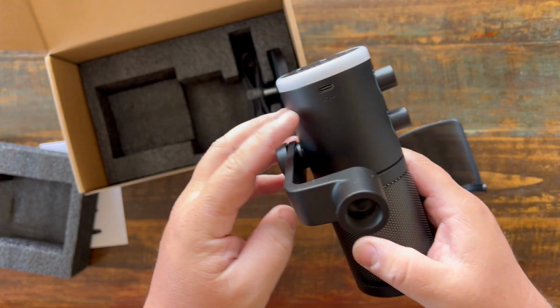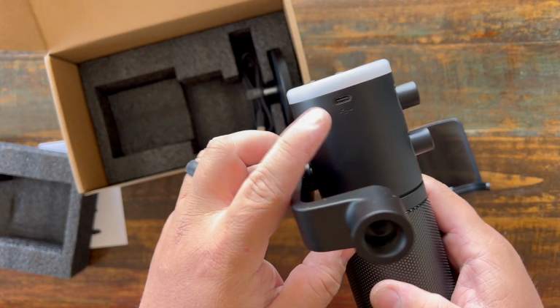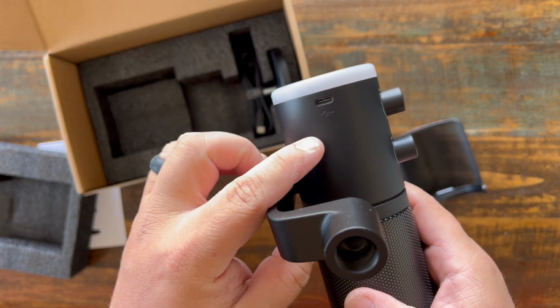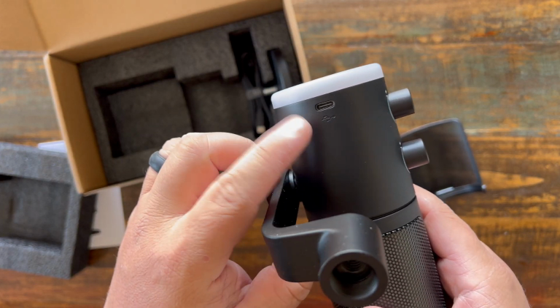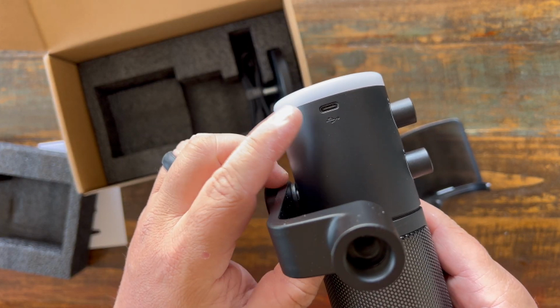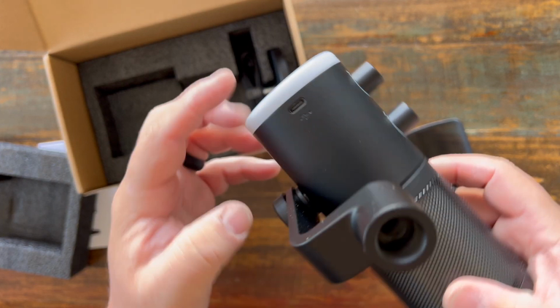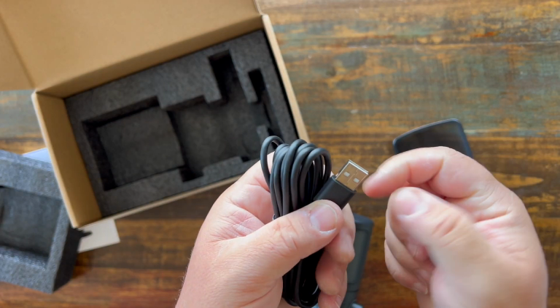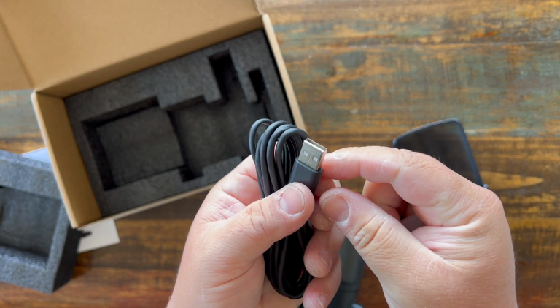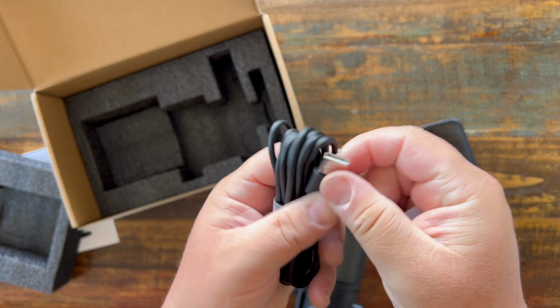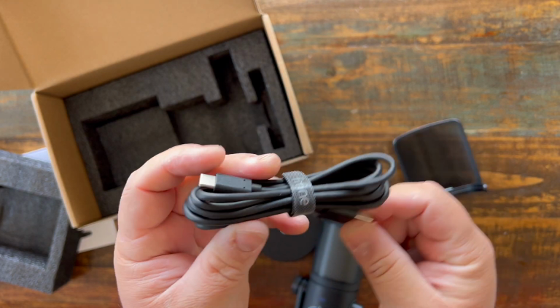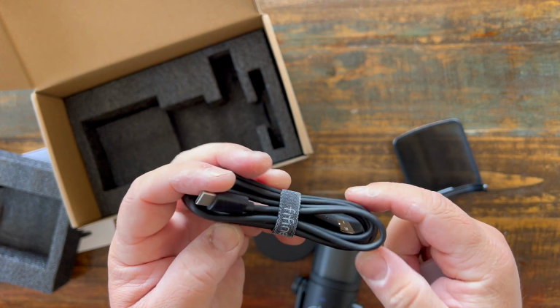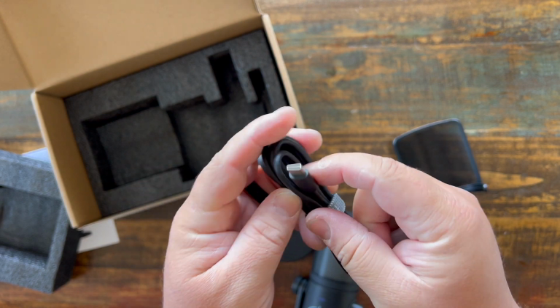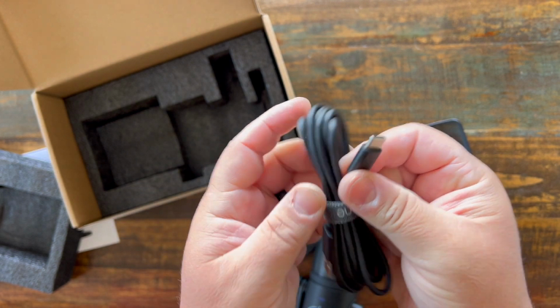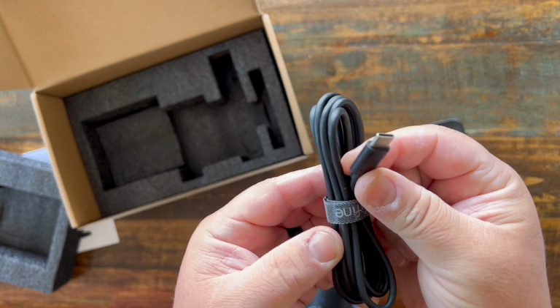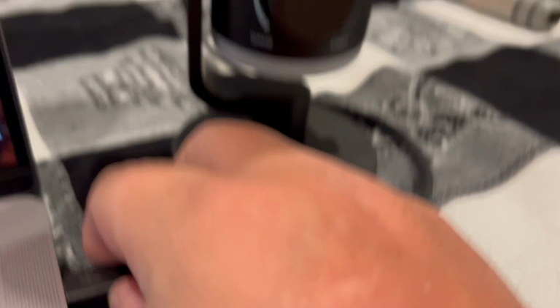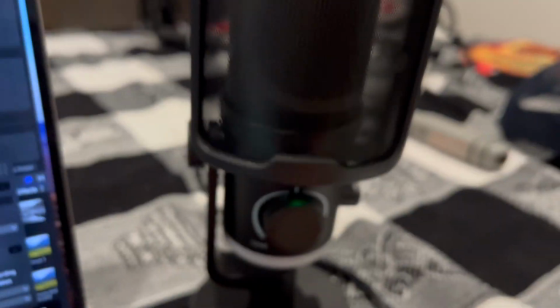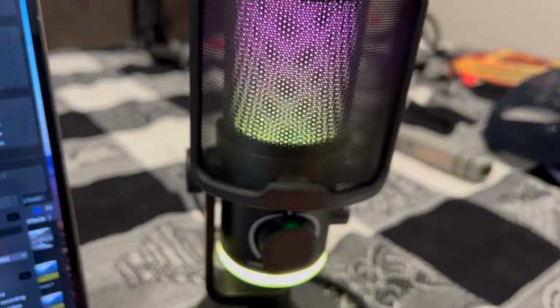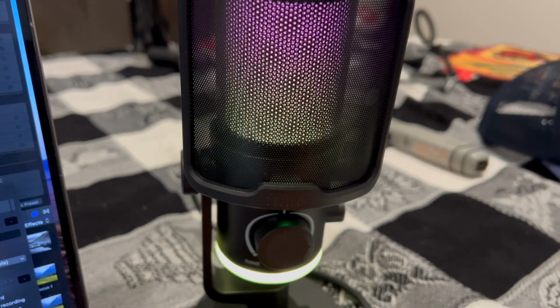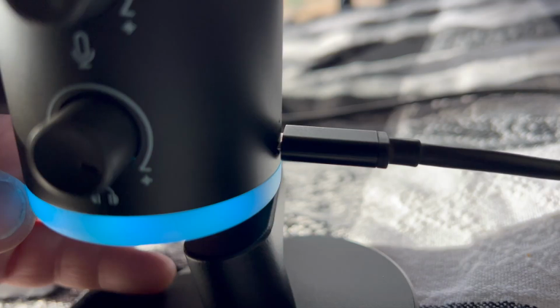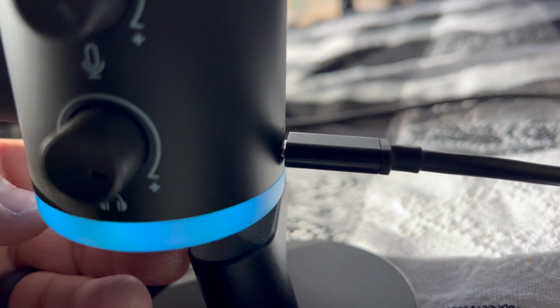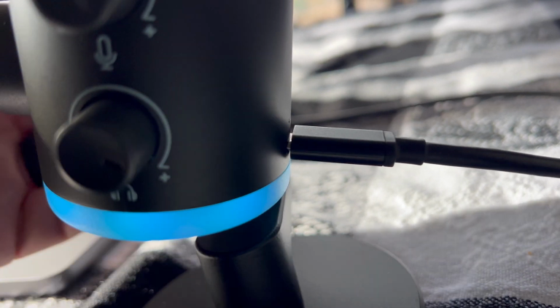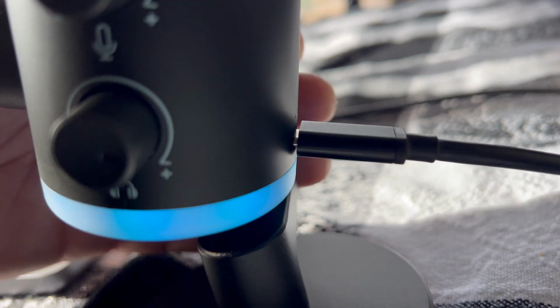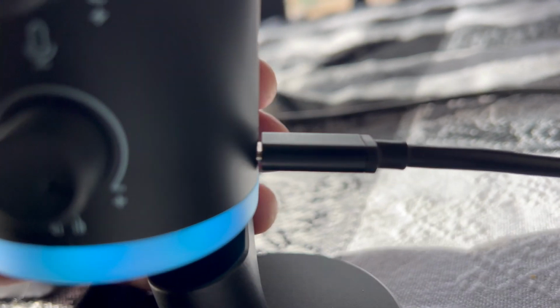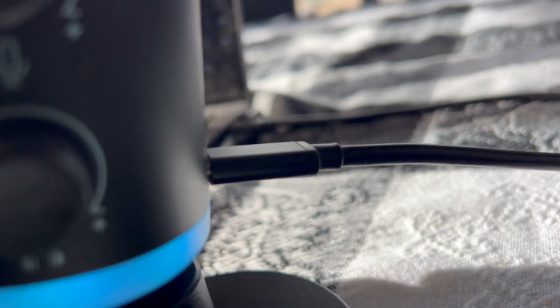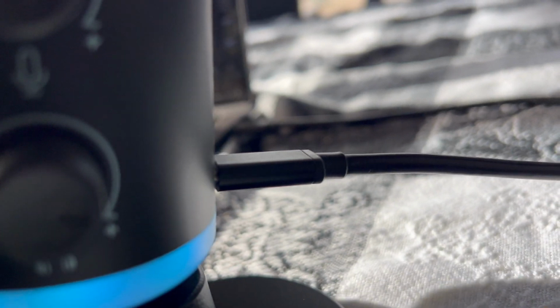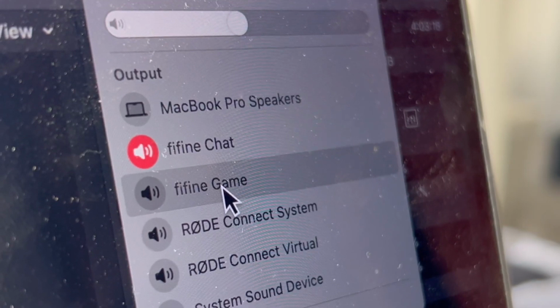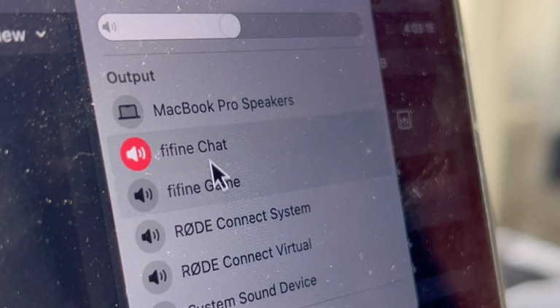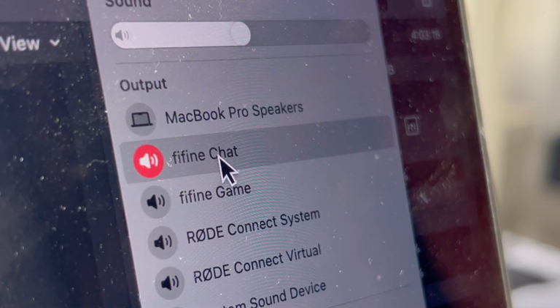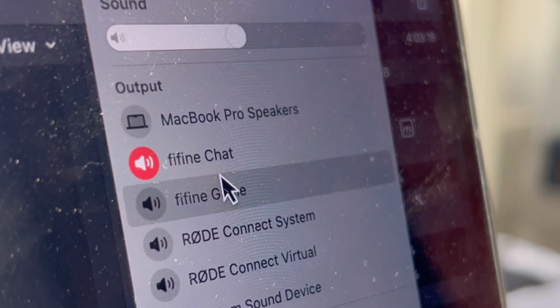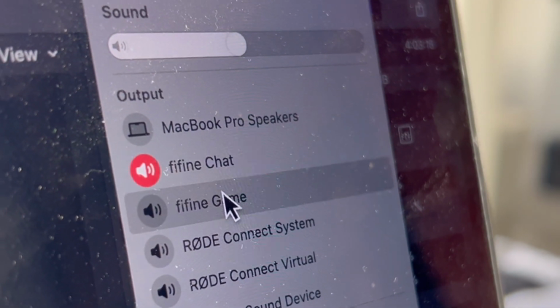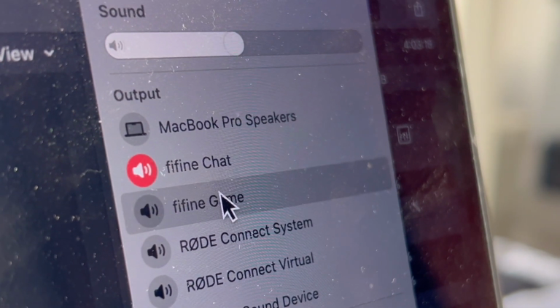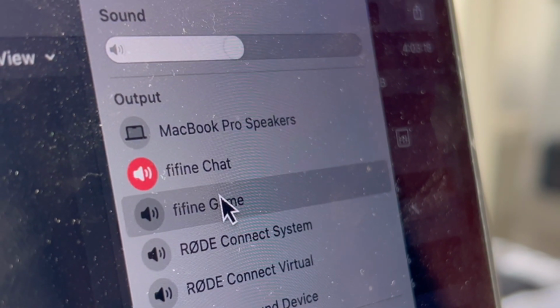There is a USB-C on the back and it does come with a long USB-C to USB-A cord. It is plug and play, so as soon as you plug it in, it will power on and you can easily connect it to your computer. You can also set your computer output to either game or chat.